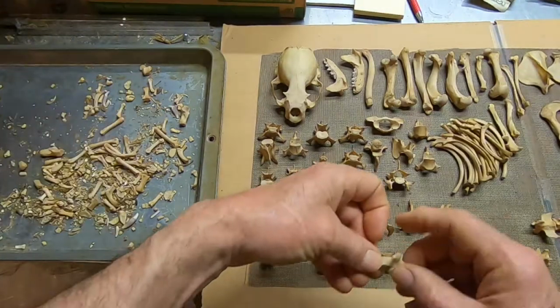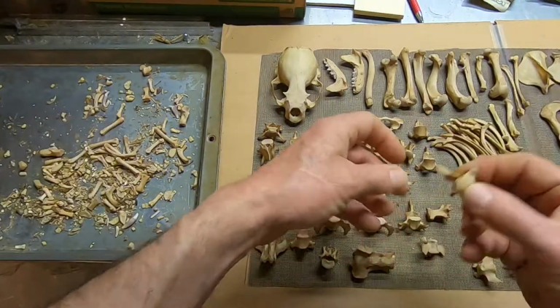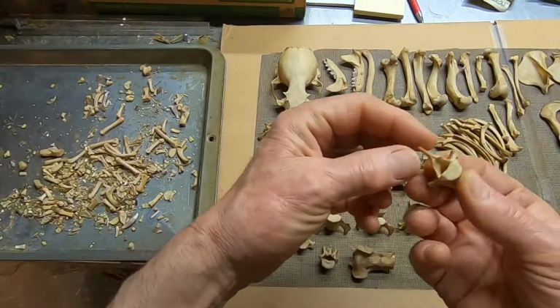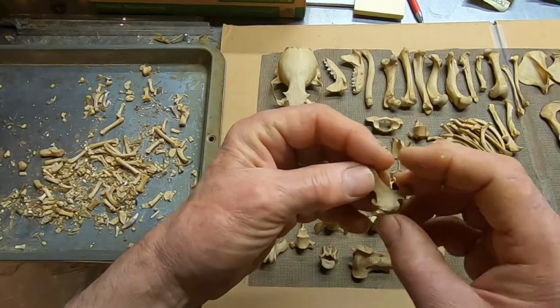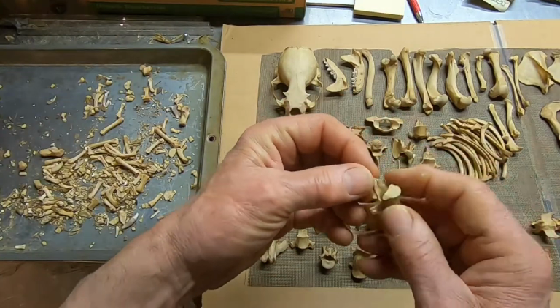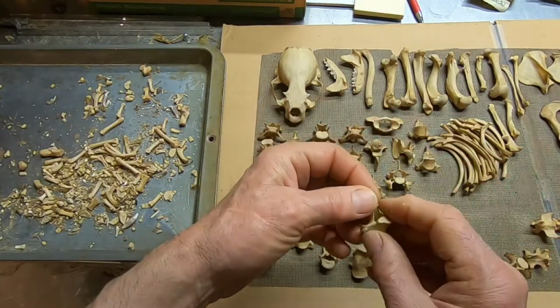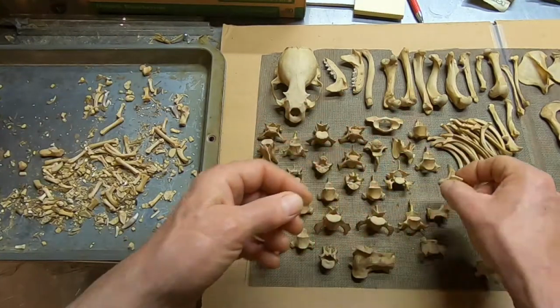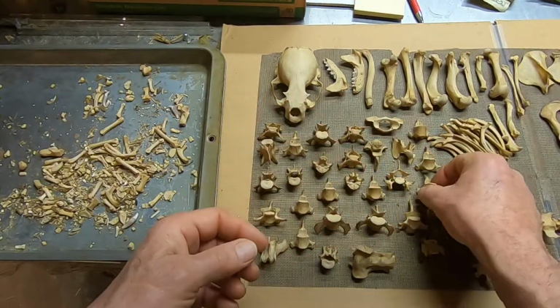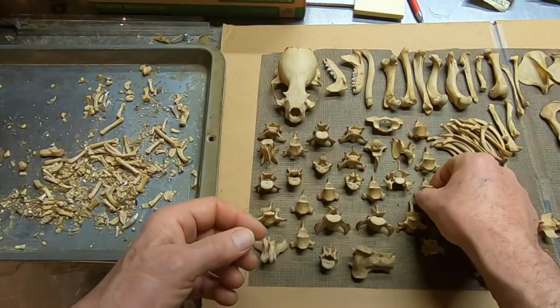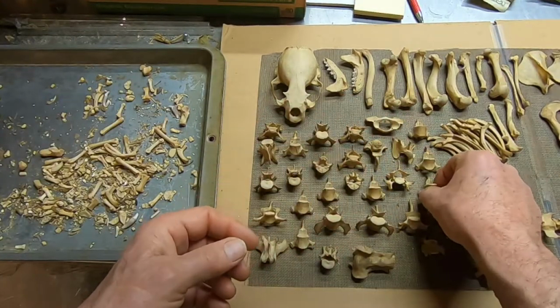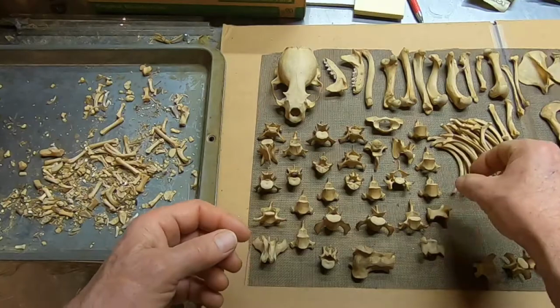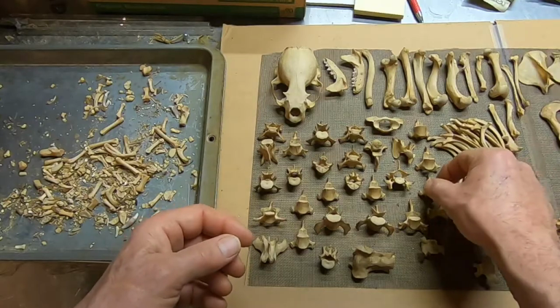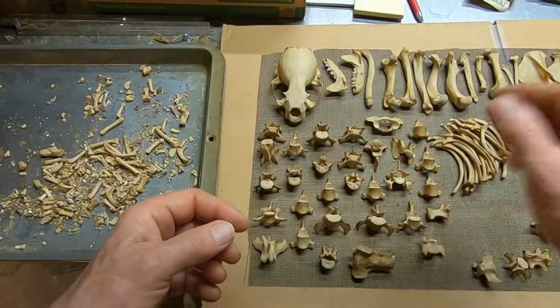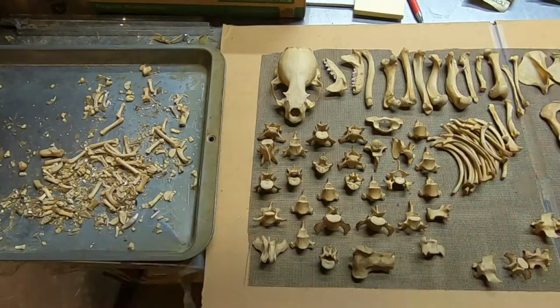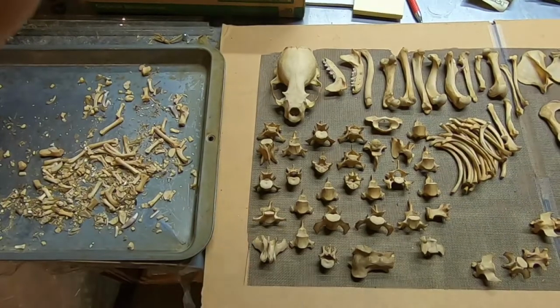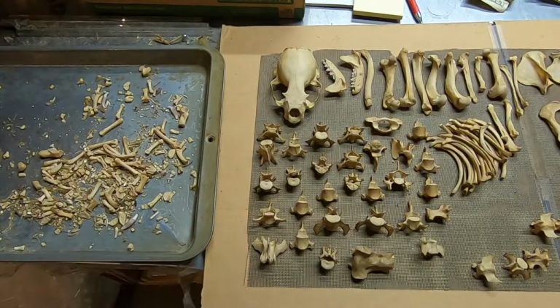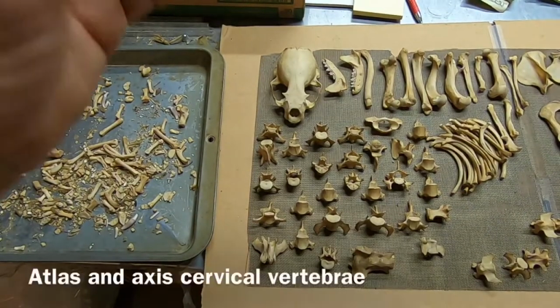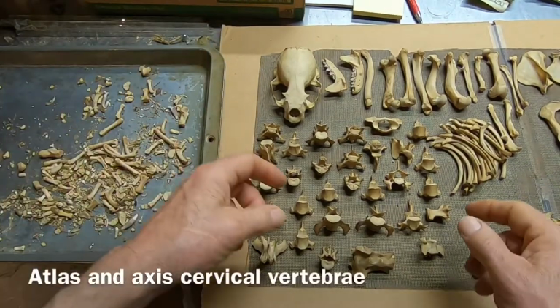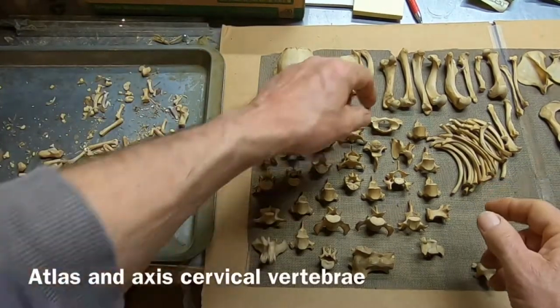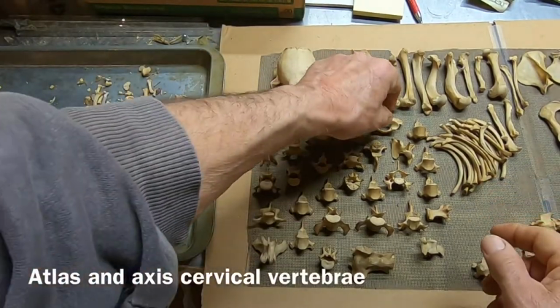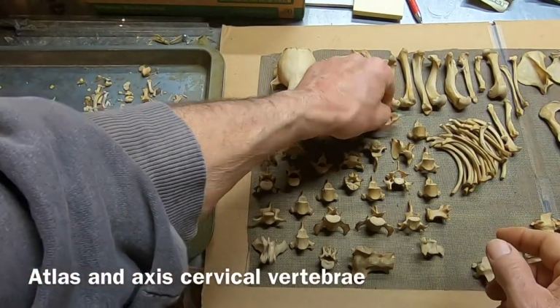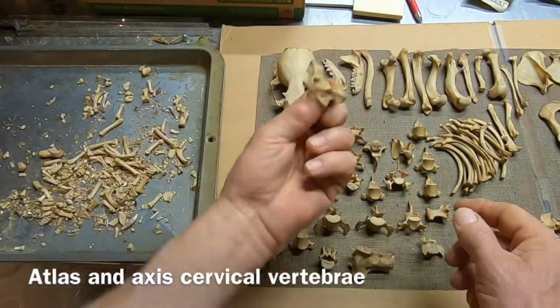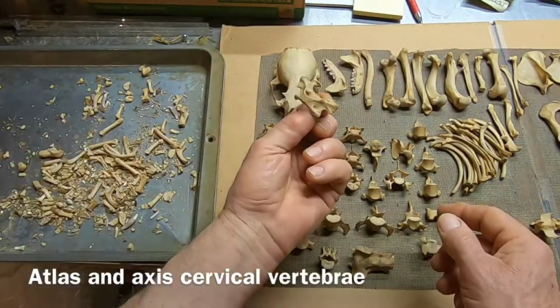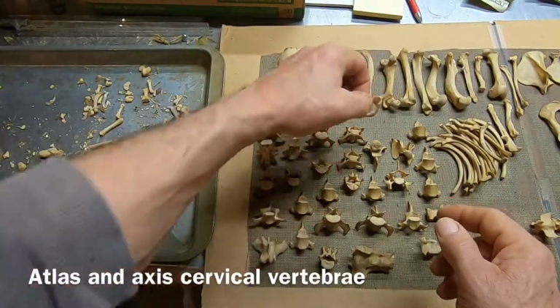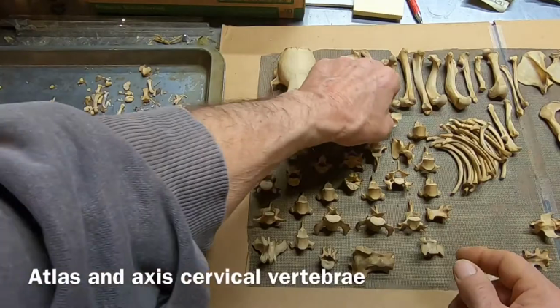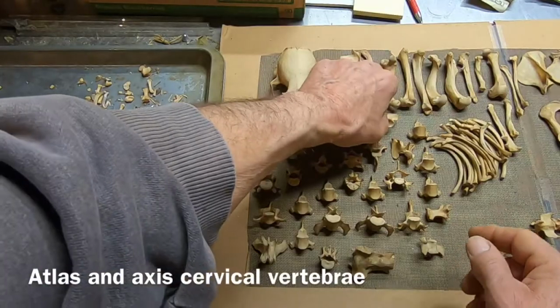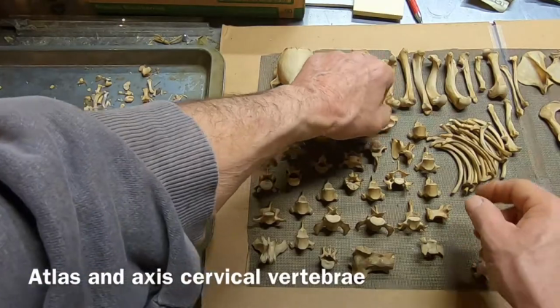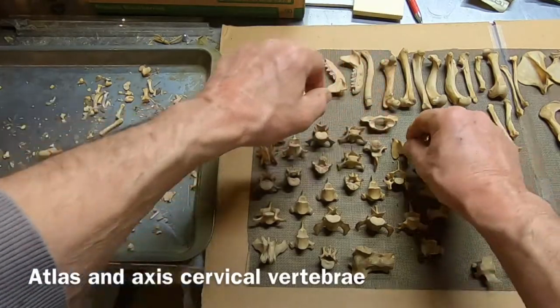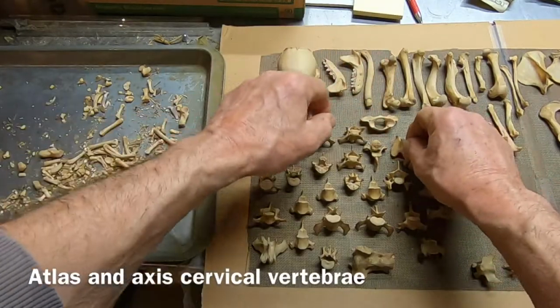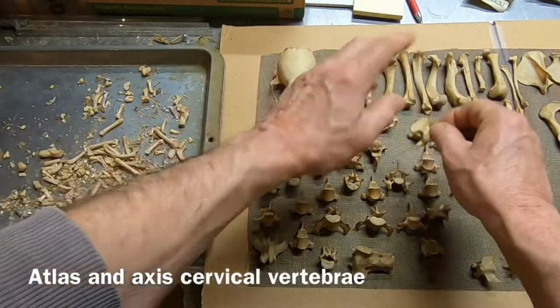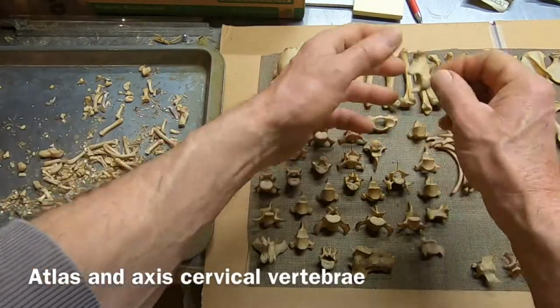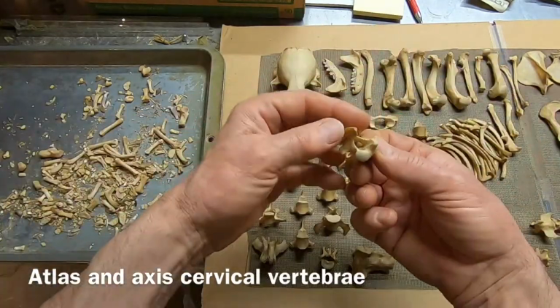More thoracic vertebrae. And just for fun, just to refresh everybody — that's the atlas, pivot of the neck. Atlas, axis.